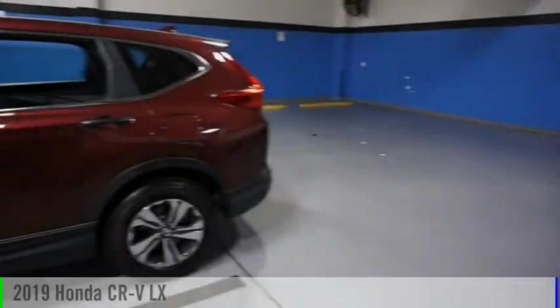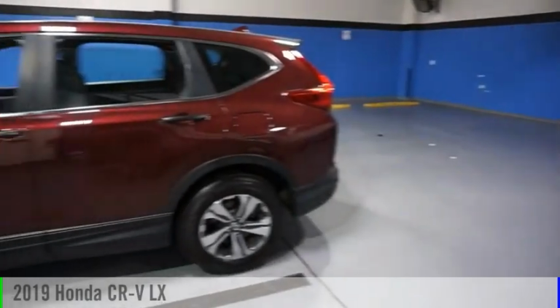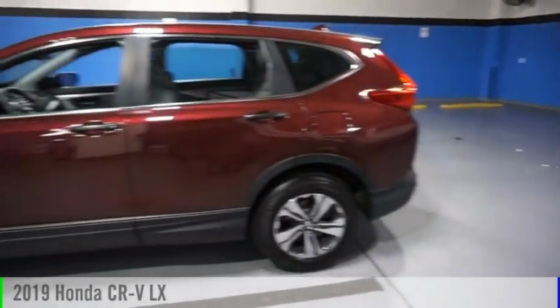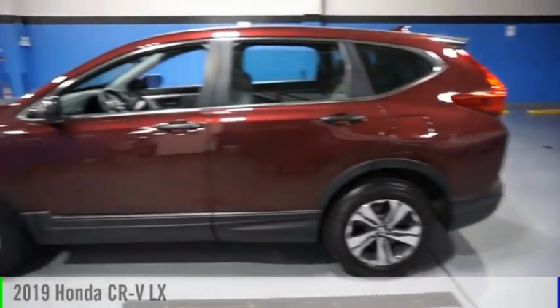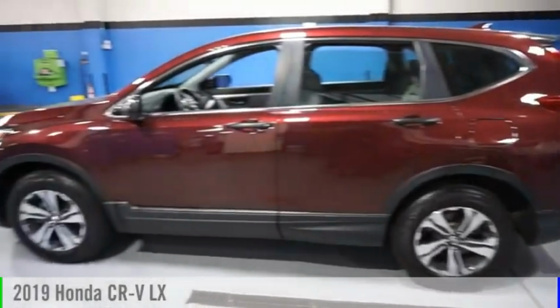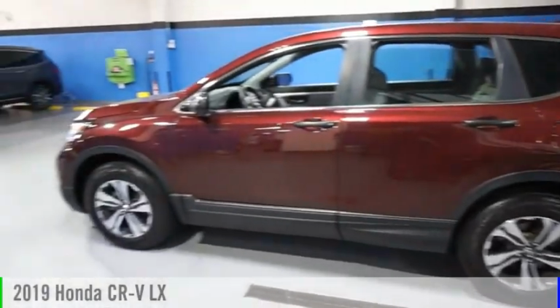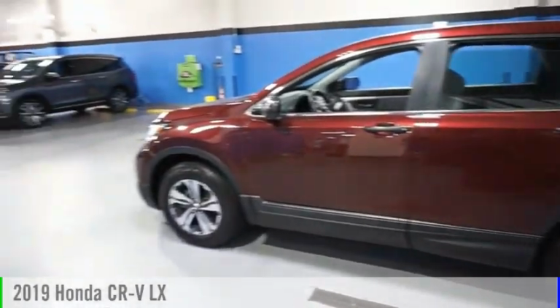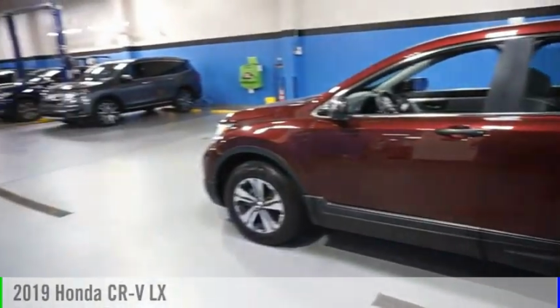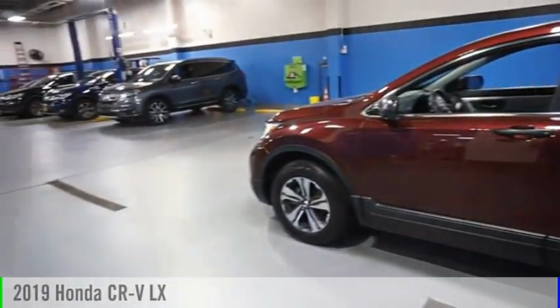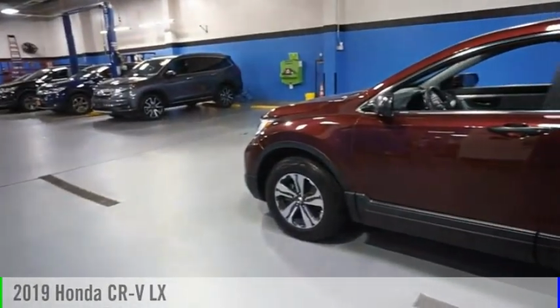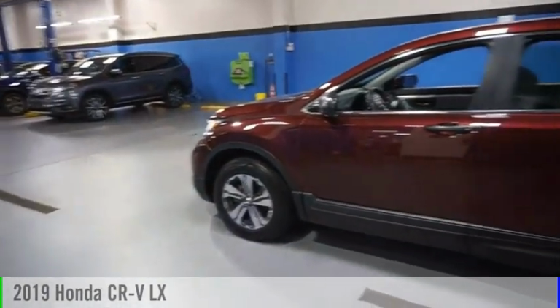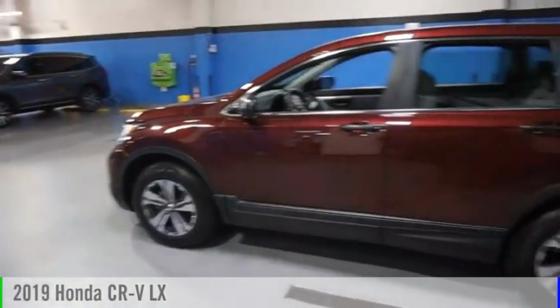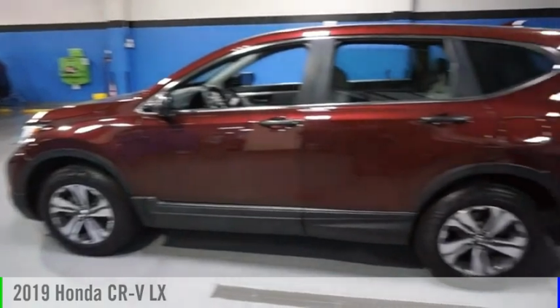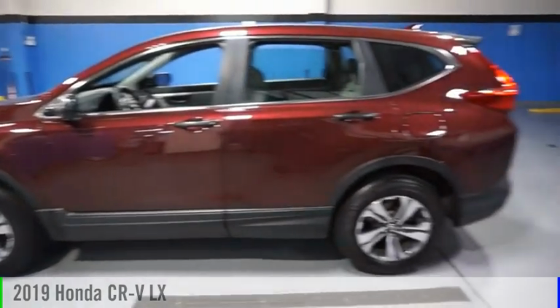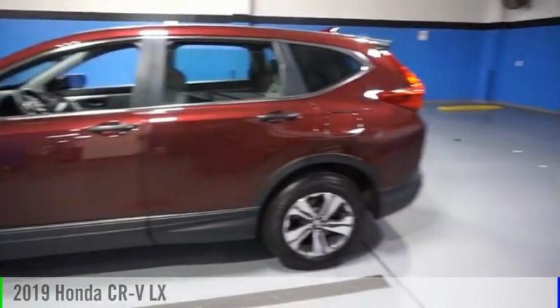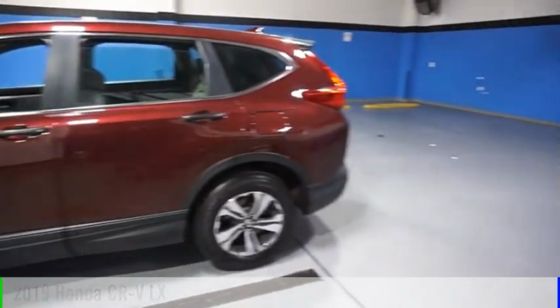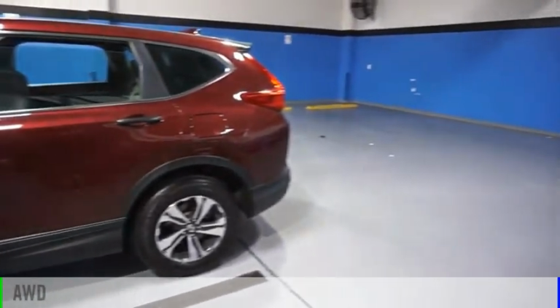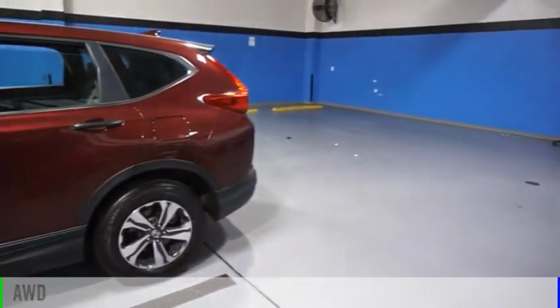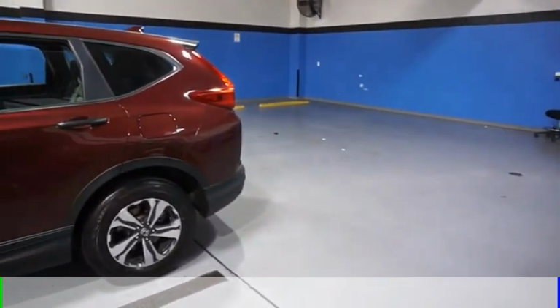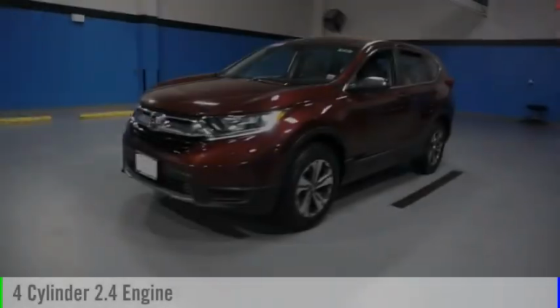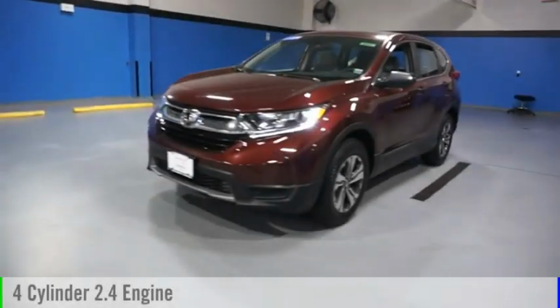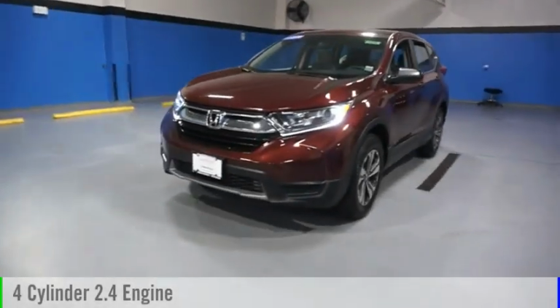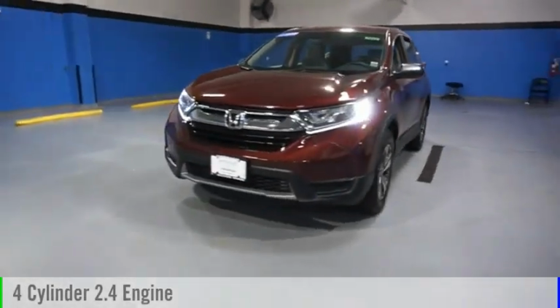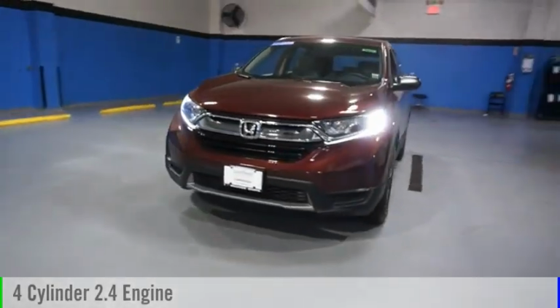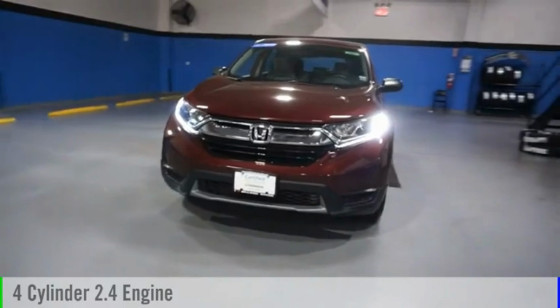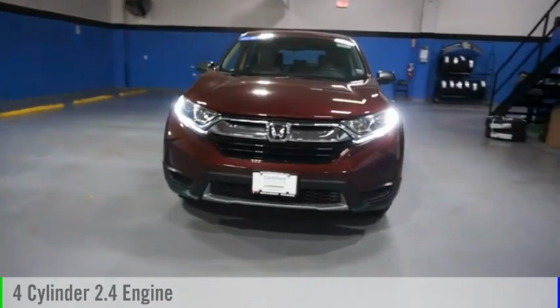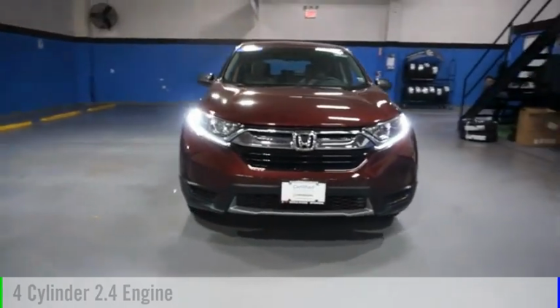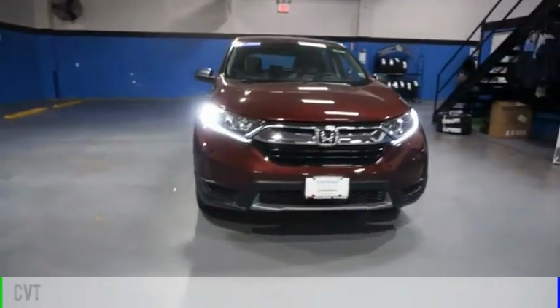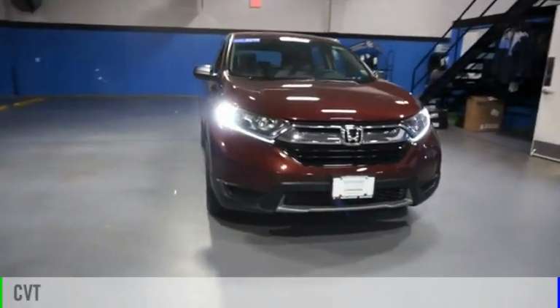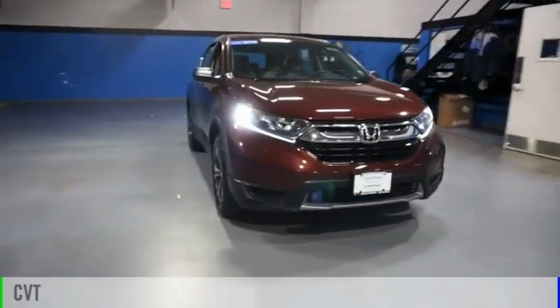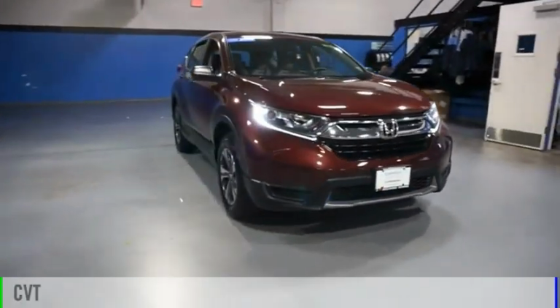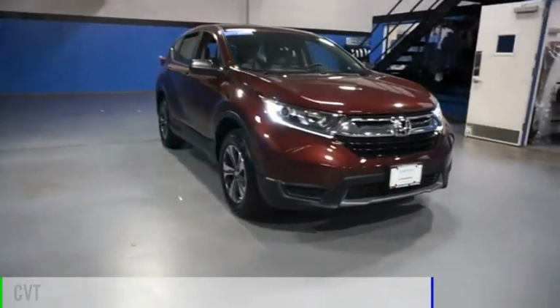Looking for the right vehicle? Check out the 2019 CR-V. This vehicle is powered by an all-wheel drive, four-cylinder, 2.4-liter engine, and comes with a continuously variable transmission.